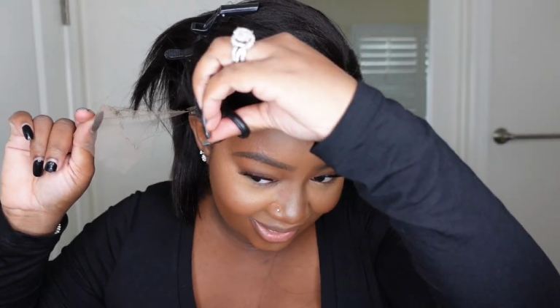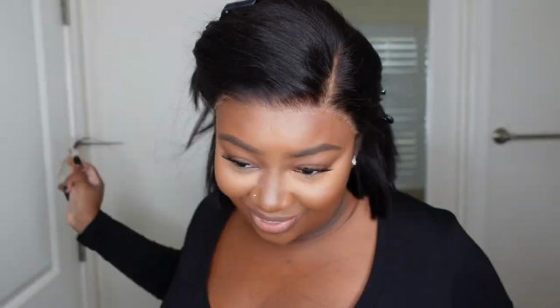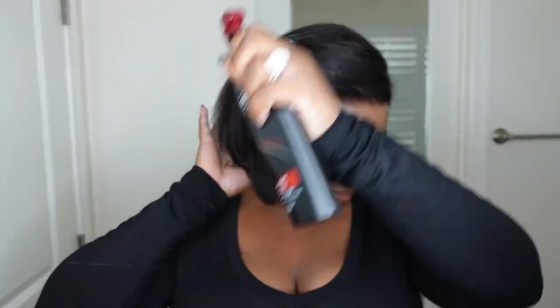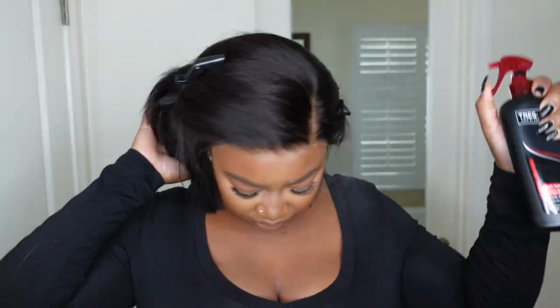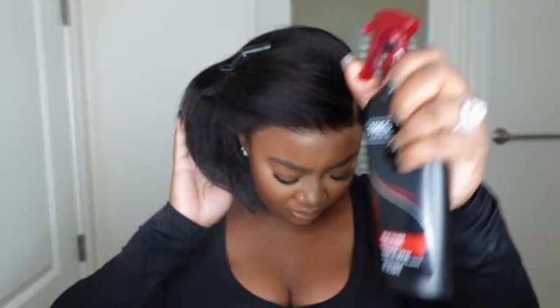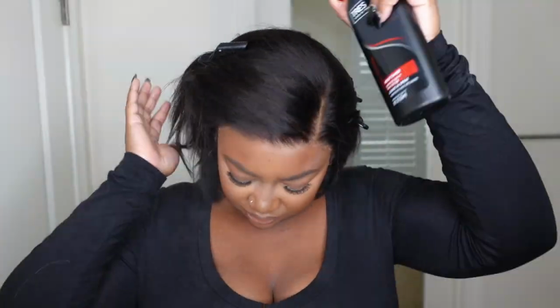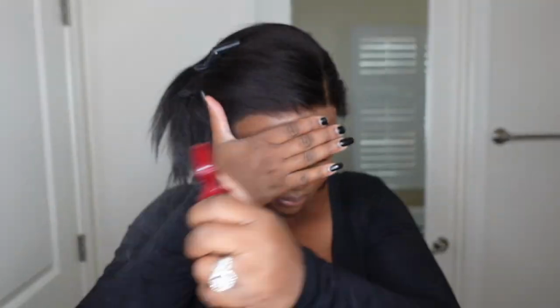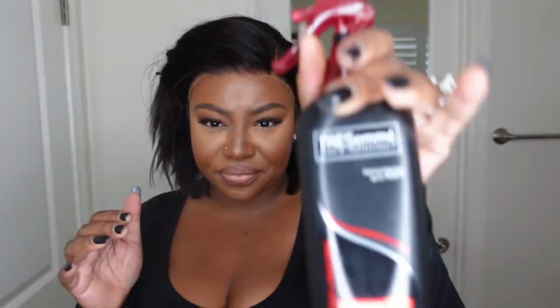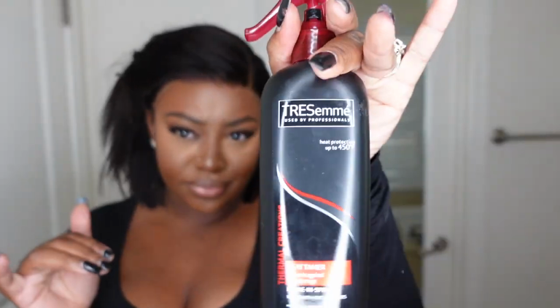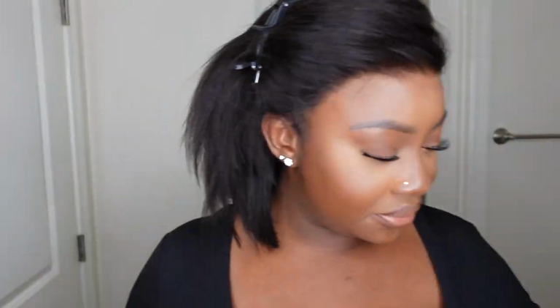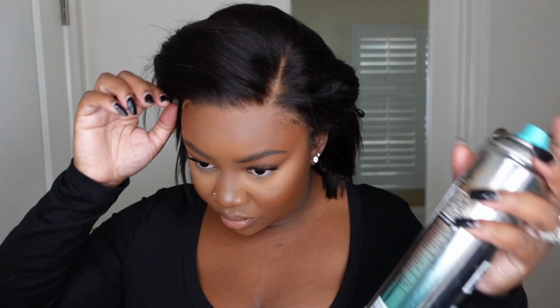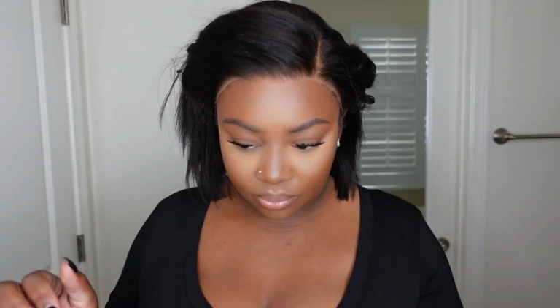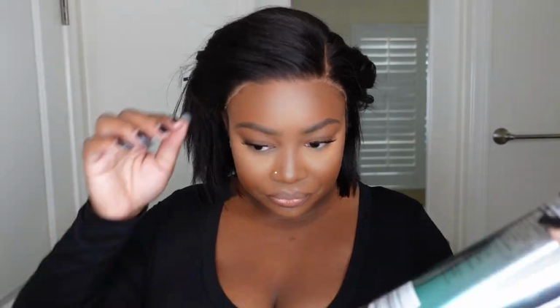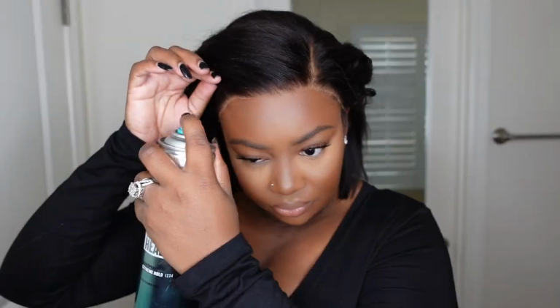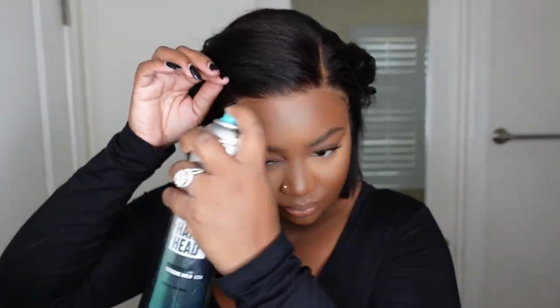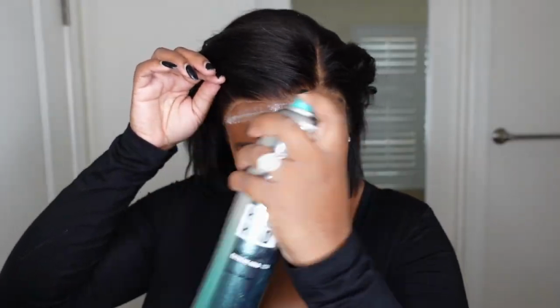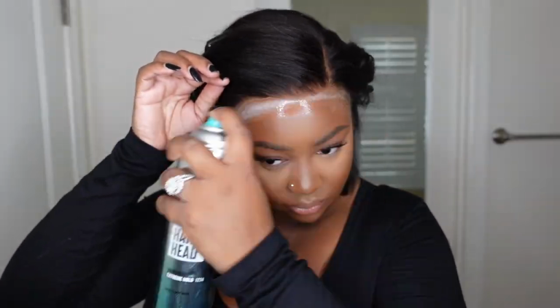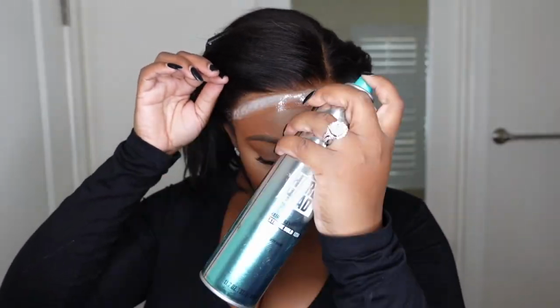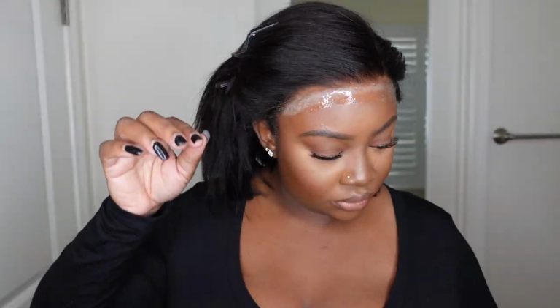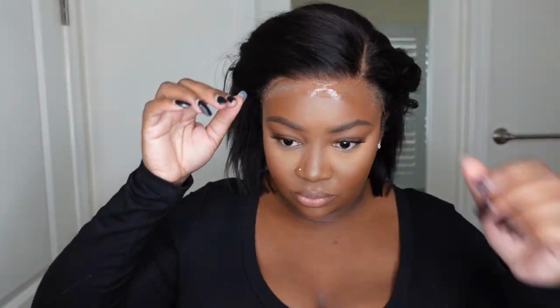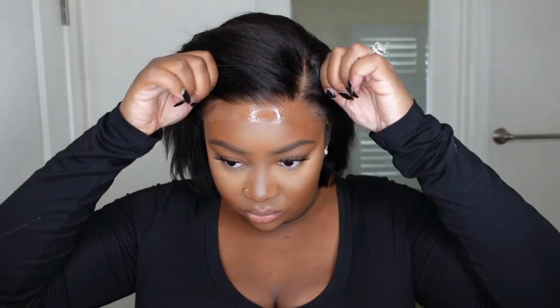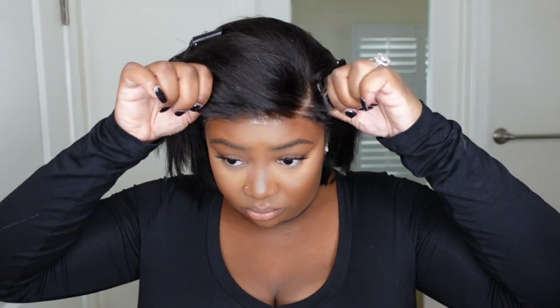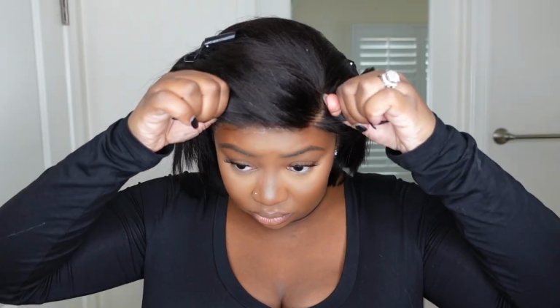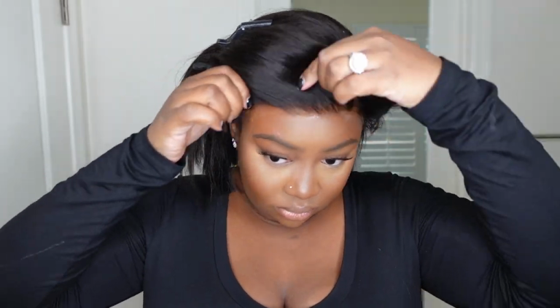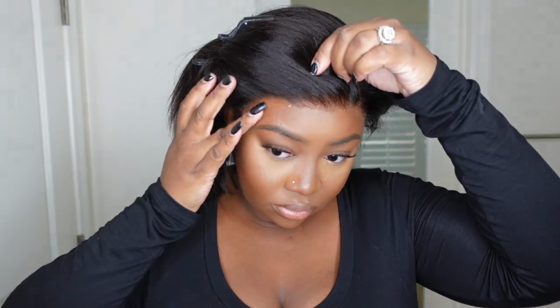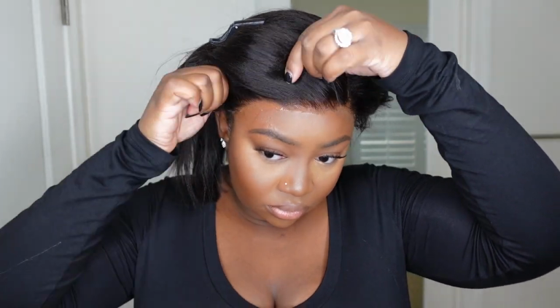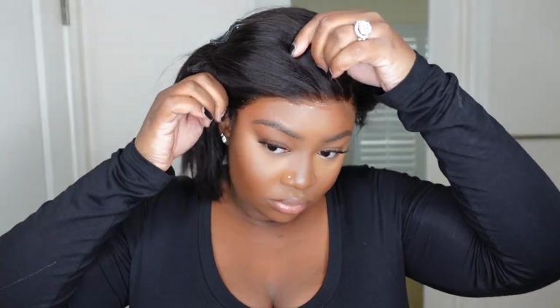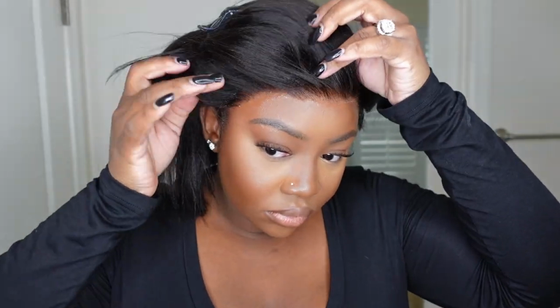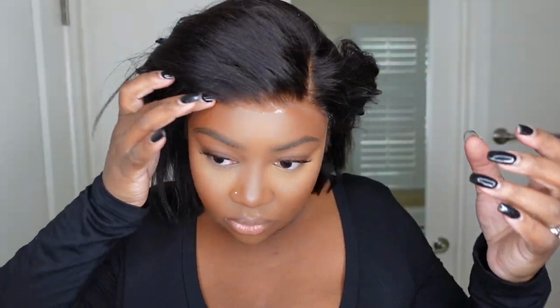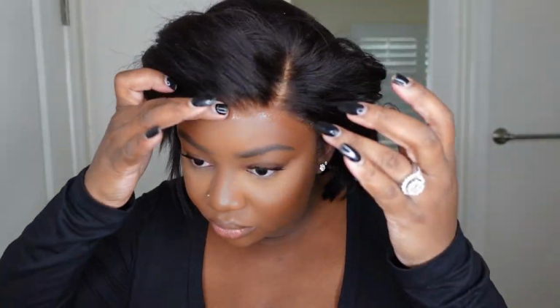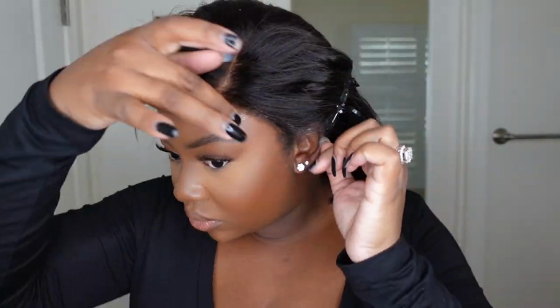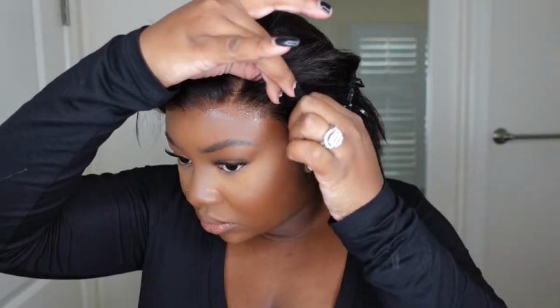Here I'm just using a TRESemmé heat protectant to protect the tresses and my investment. I want to make sure that this one lasts a good while, so using a heat protectant is a good idea.